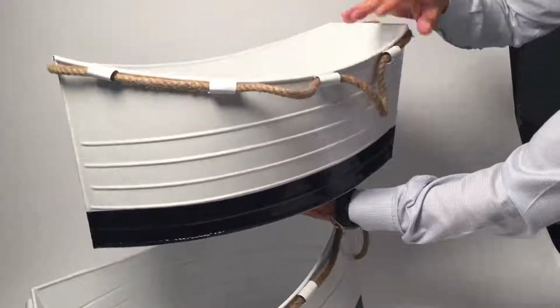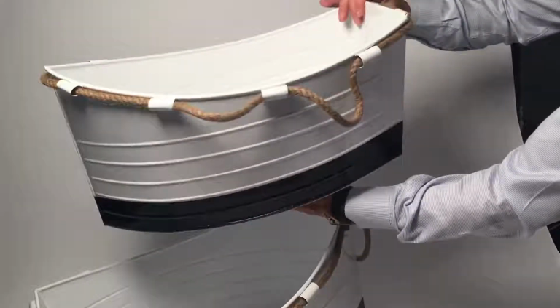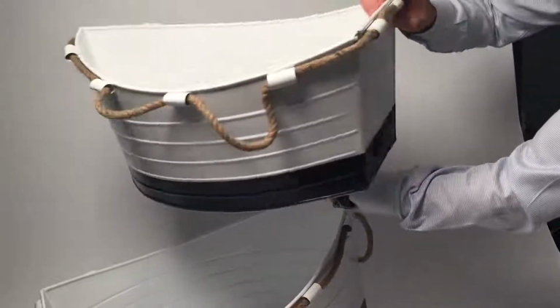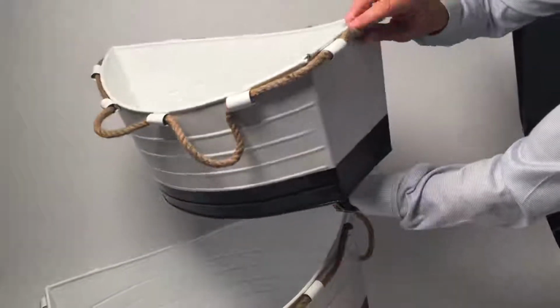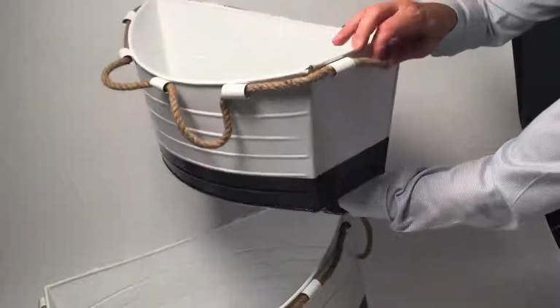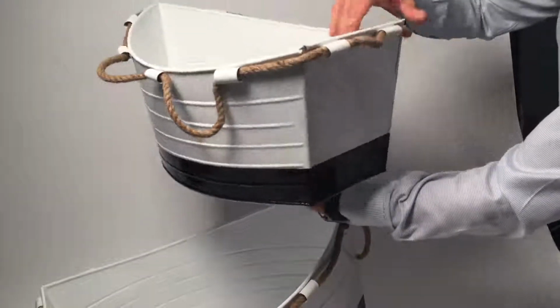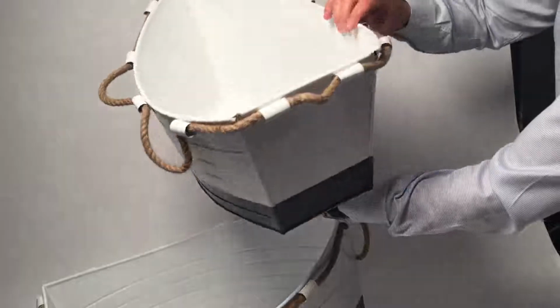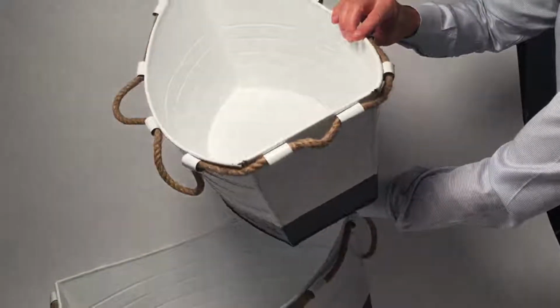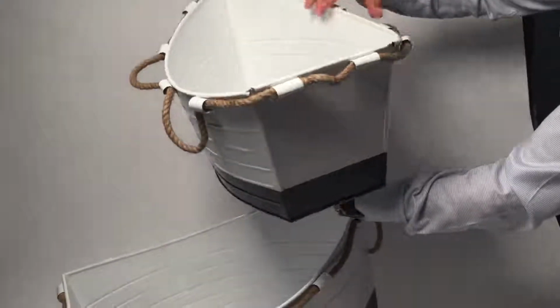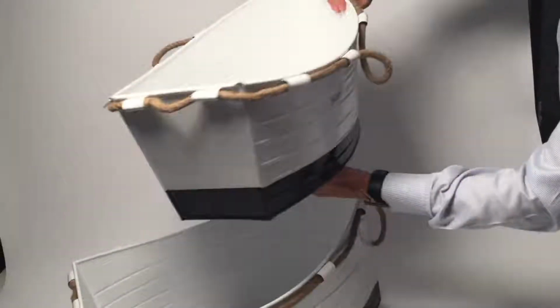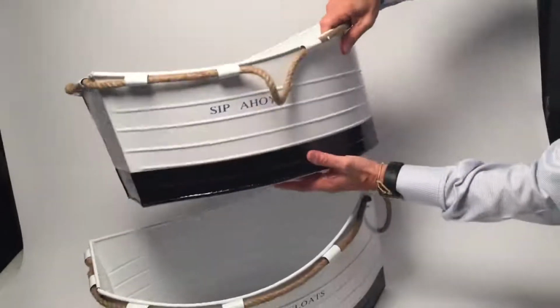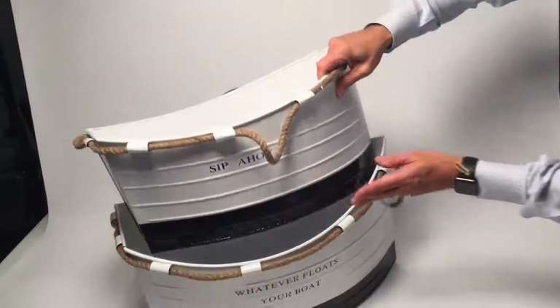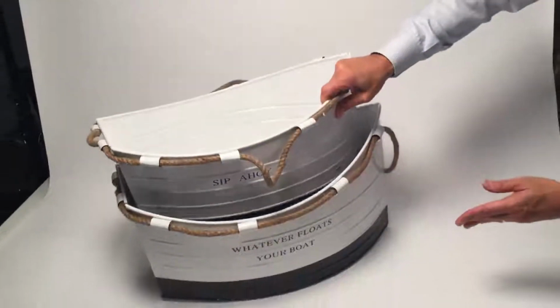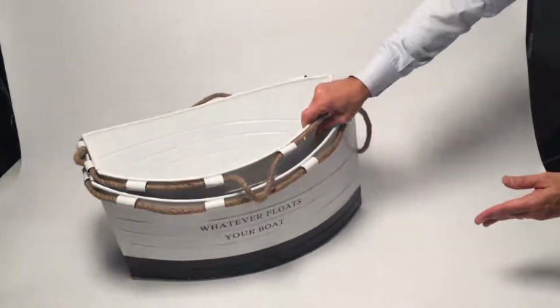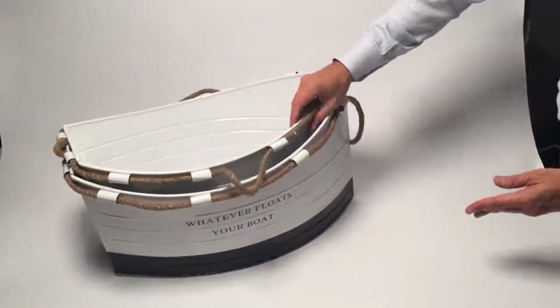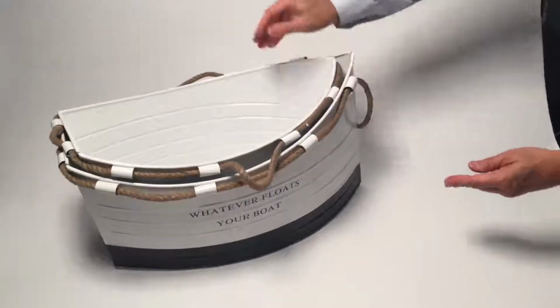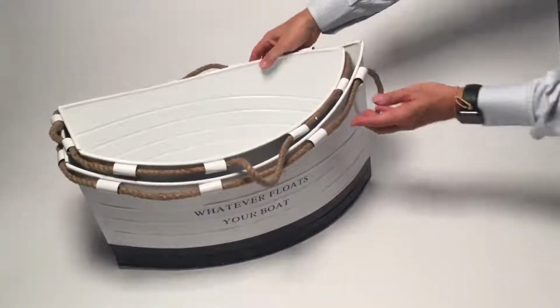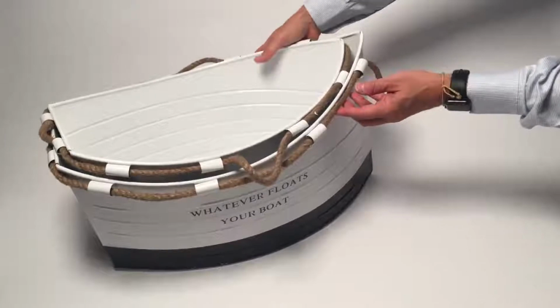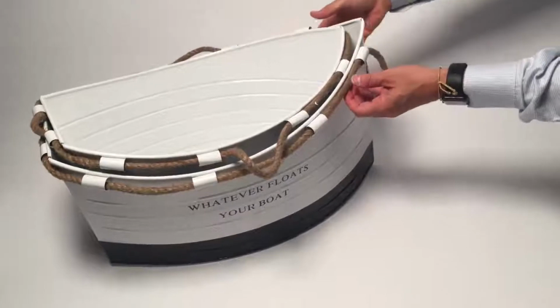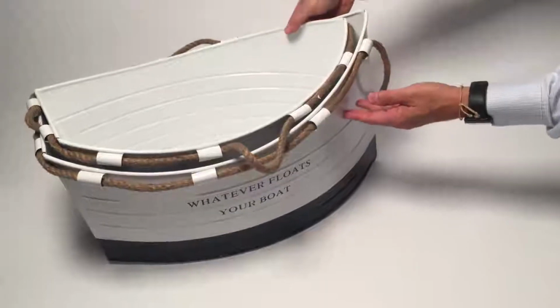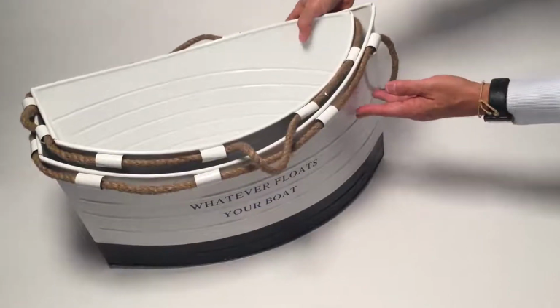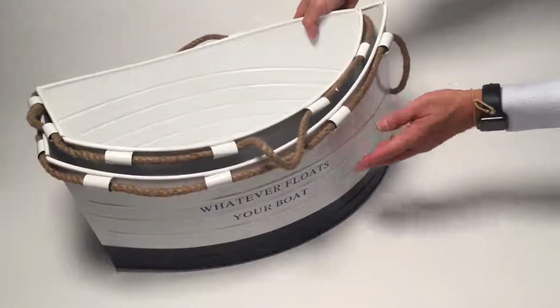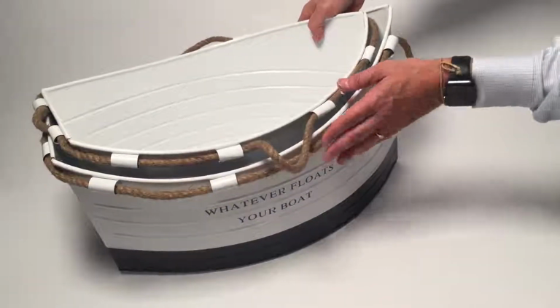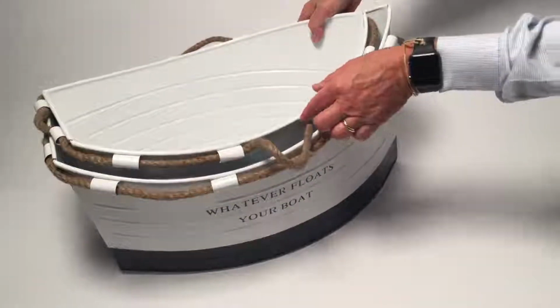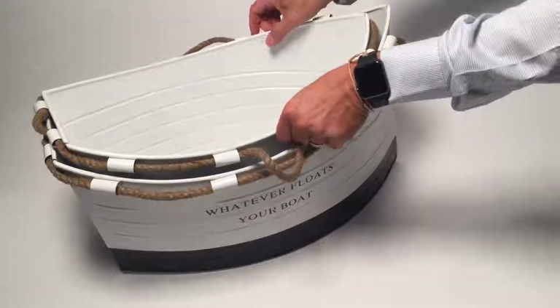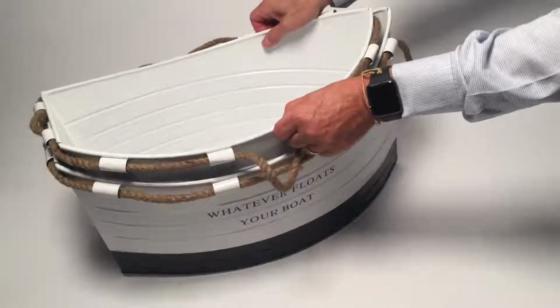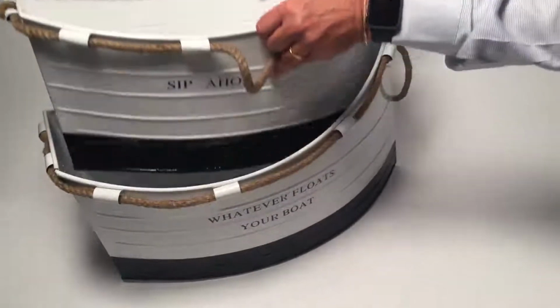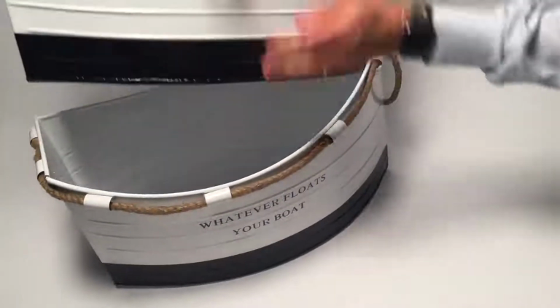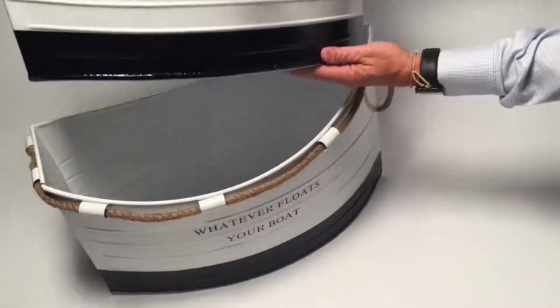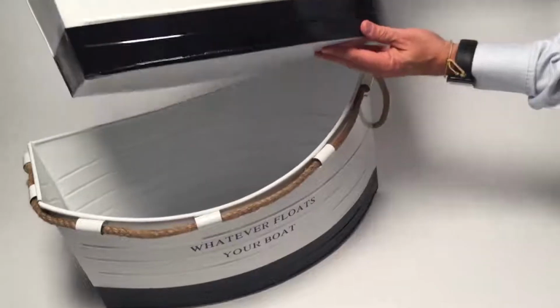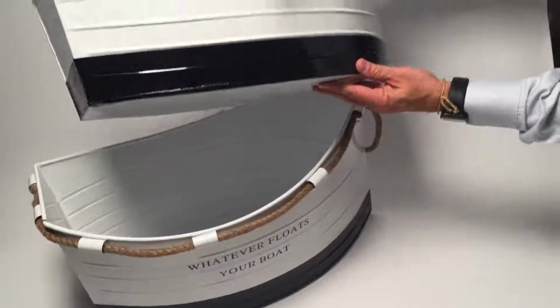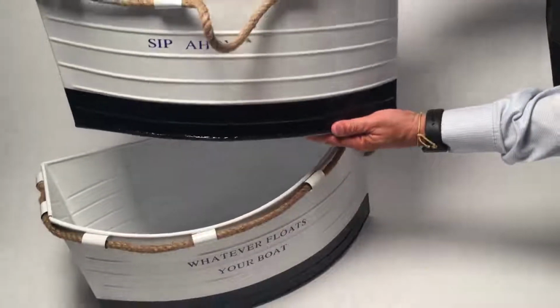It actually goes all the way around, so you can pull it in any direction you want. This is actually a set of two — it's nested. And again, it's made out of a metal material that has a beautiful painted finish.